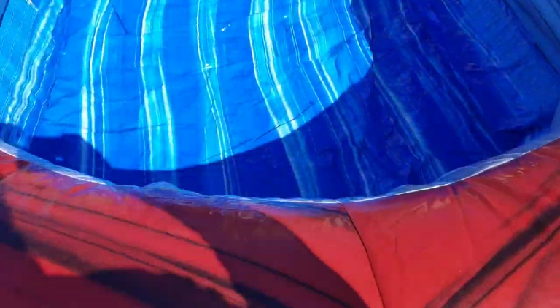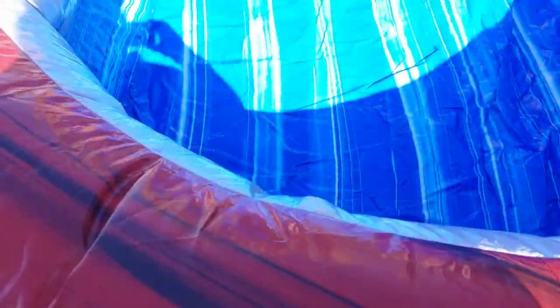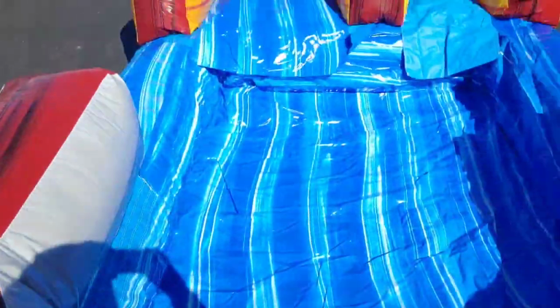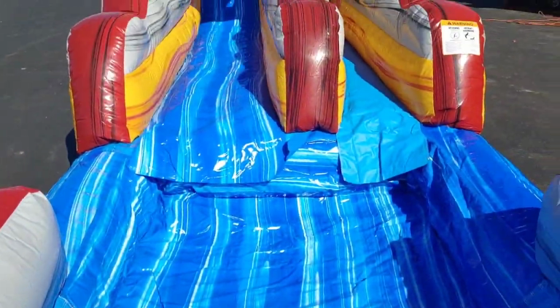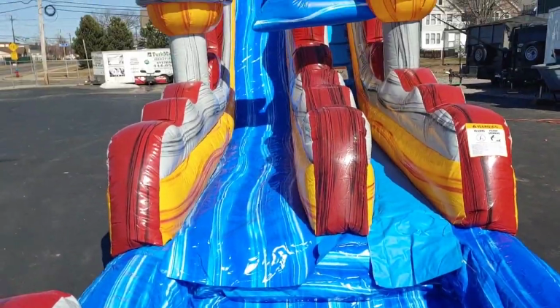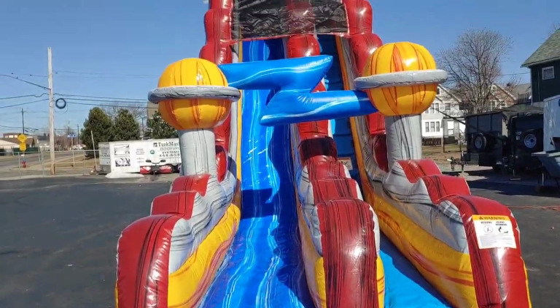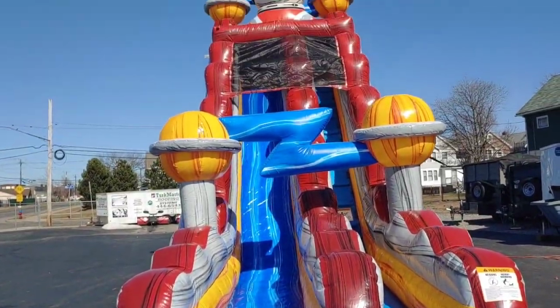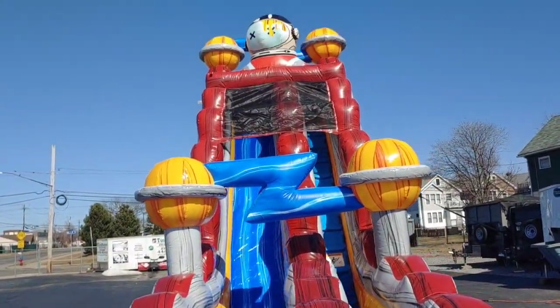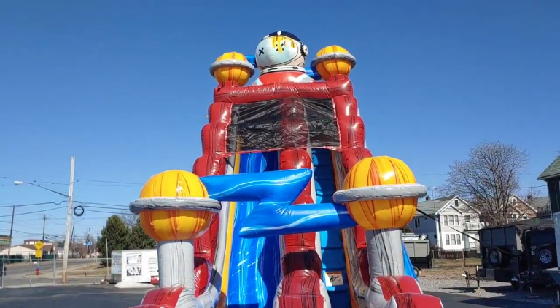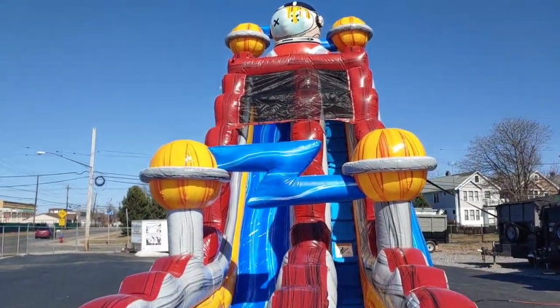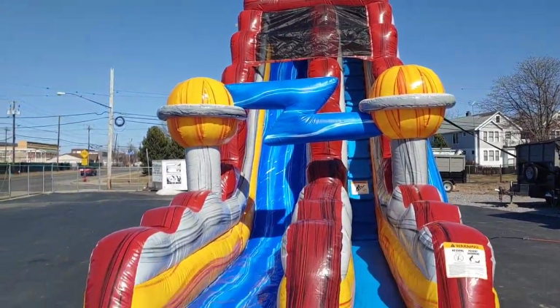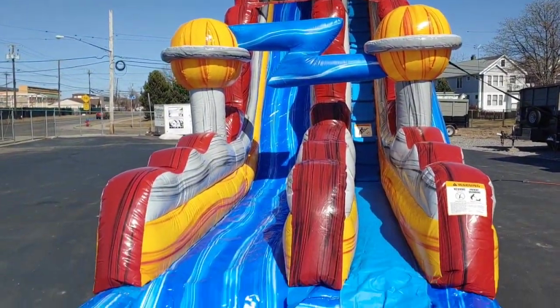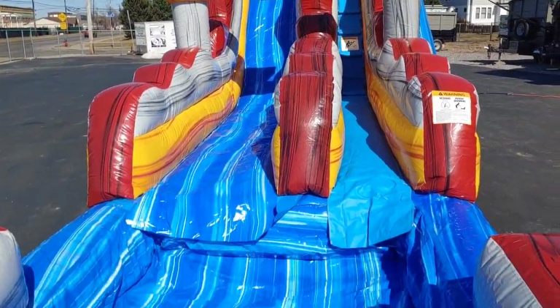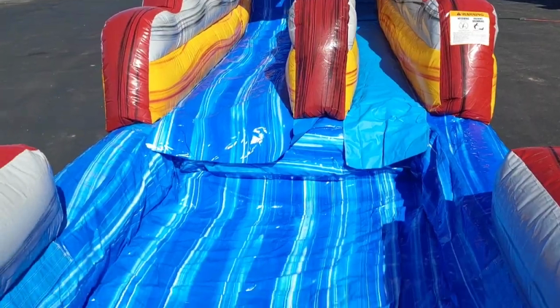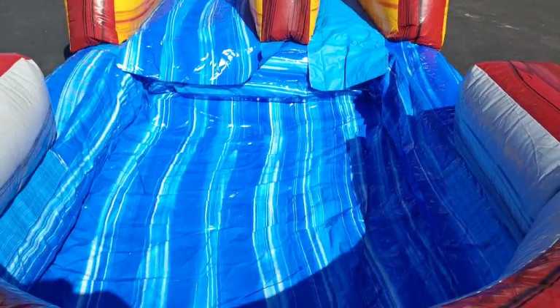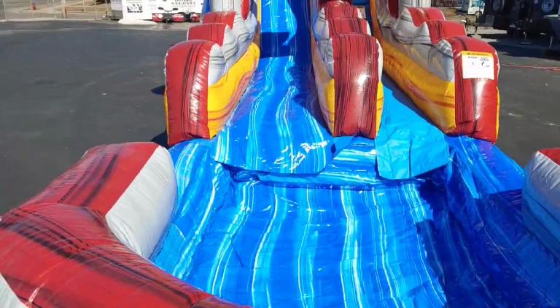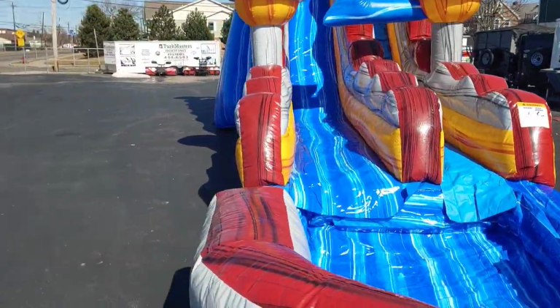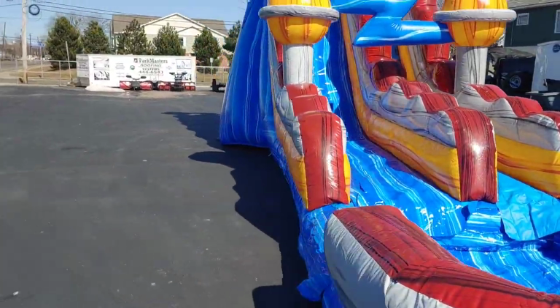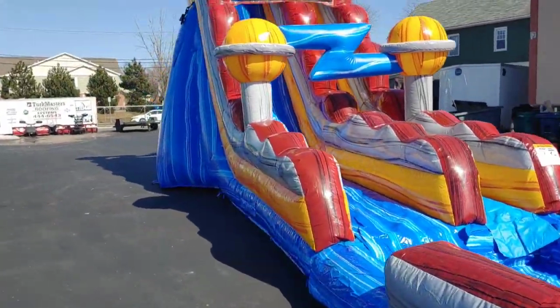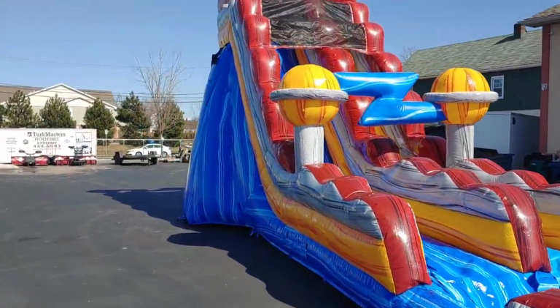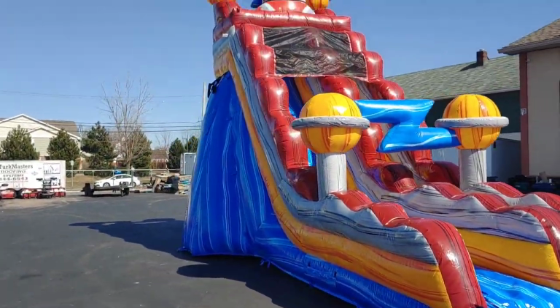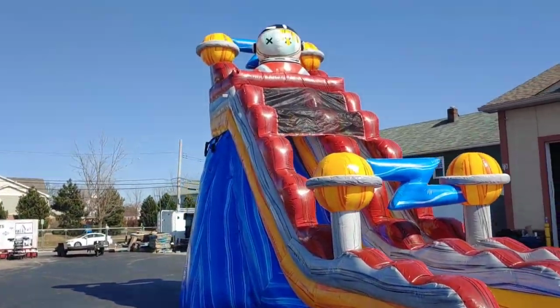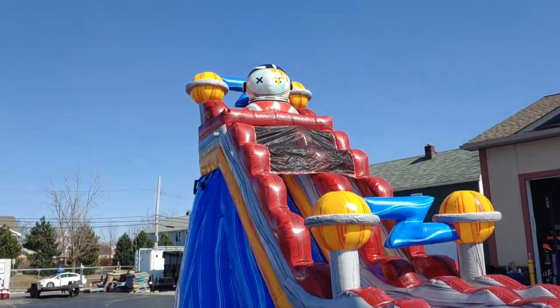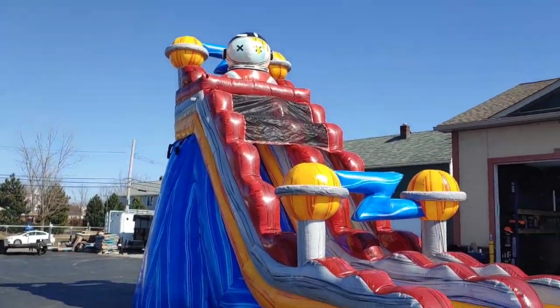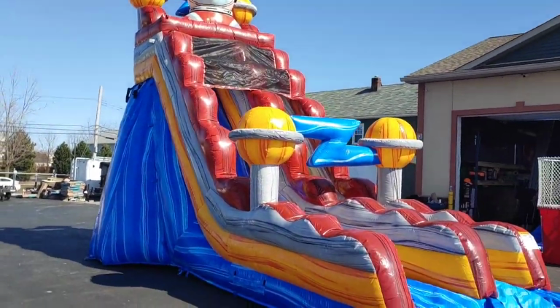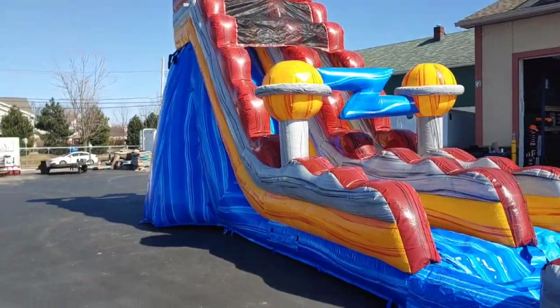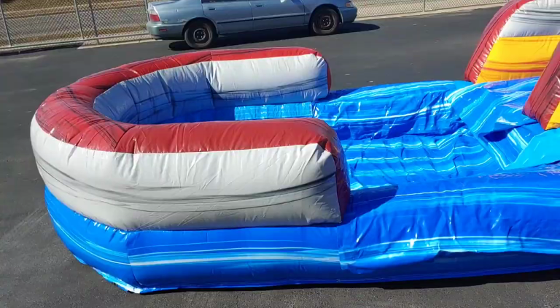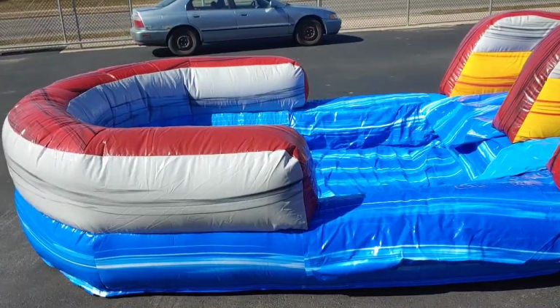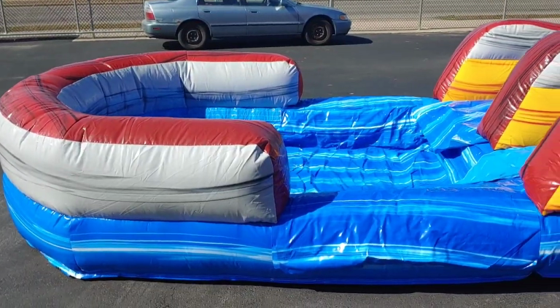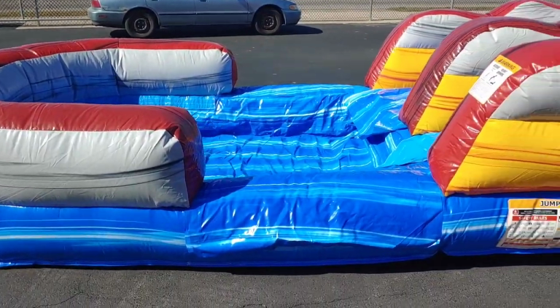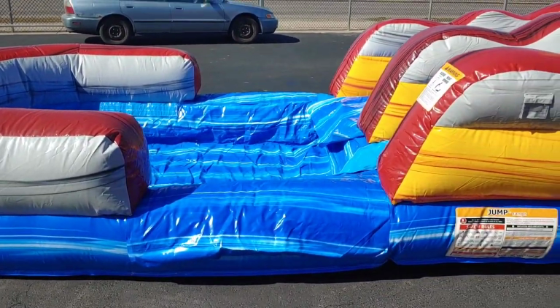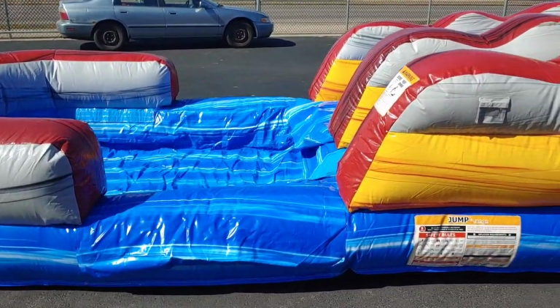This one's water only because it has a pool on the end, and I don't want to put people down a dry slide into that pool. But it's a really, really nice slide made by Jump Orange. I love it. We'll get right into it and show you some features.